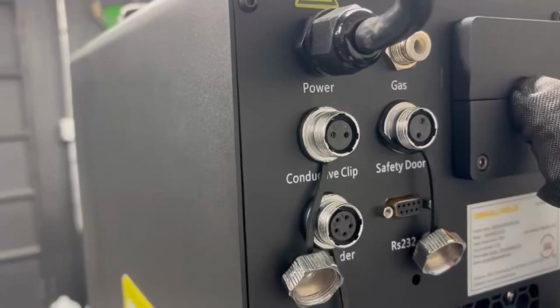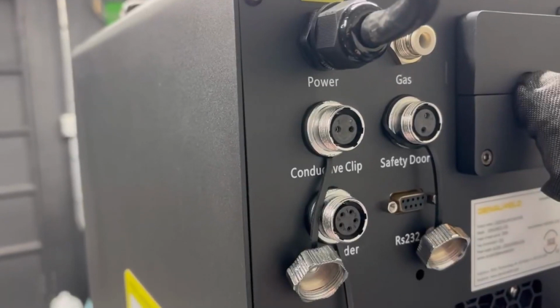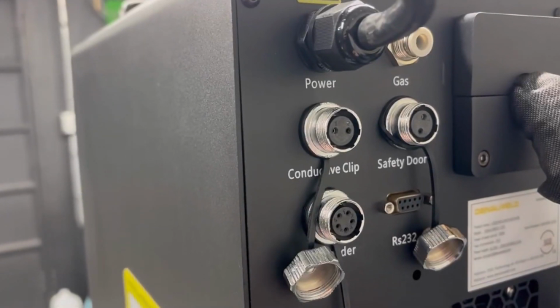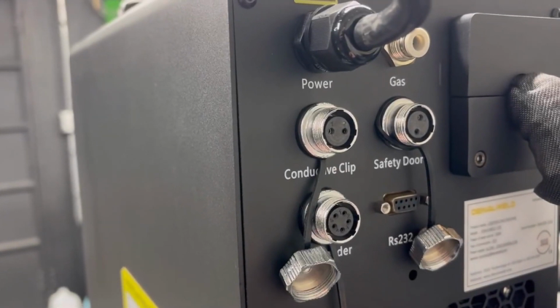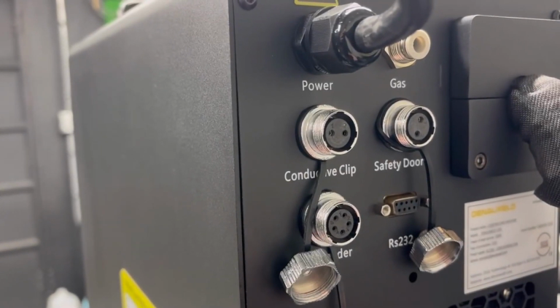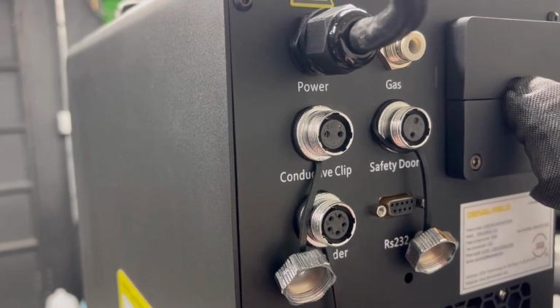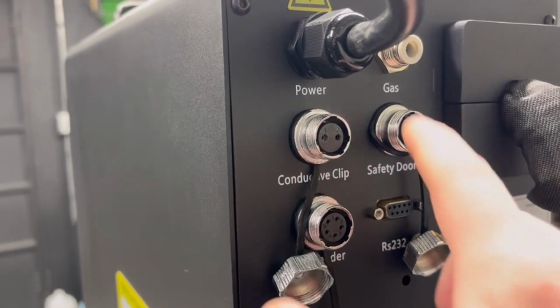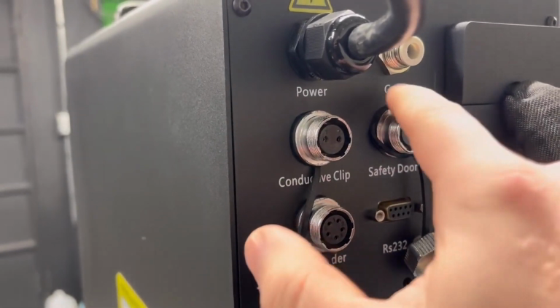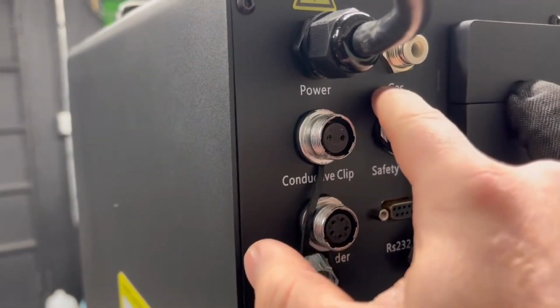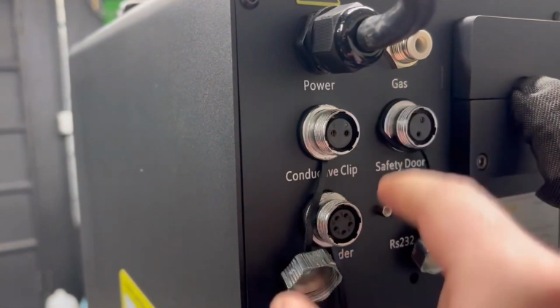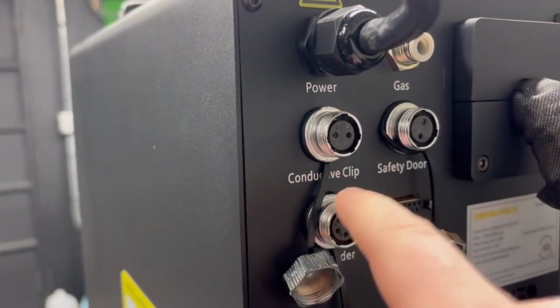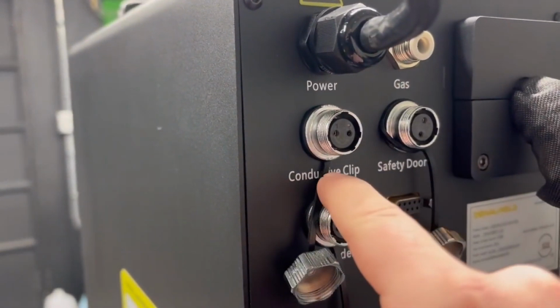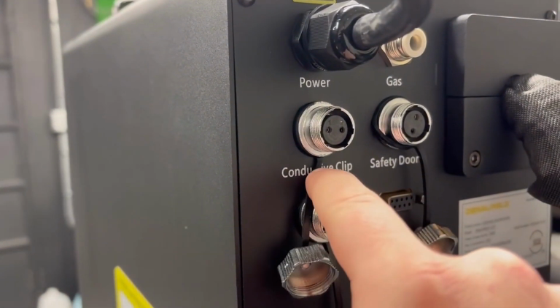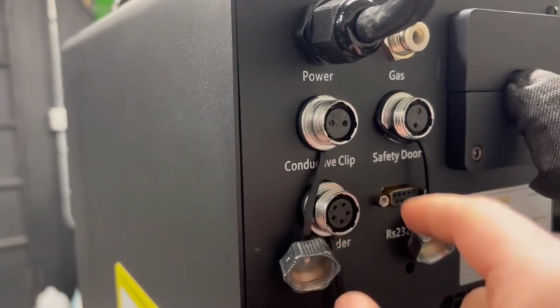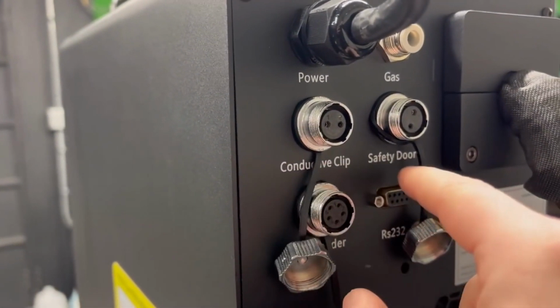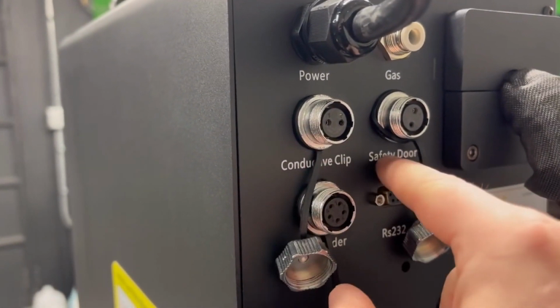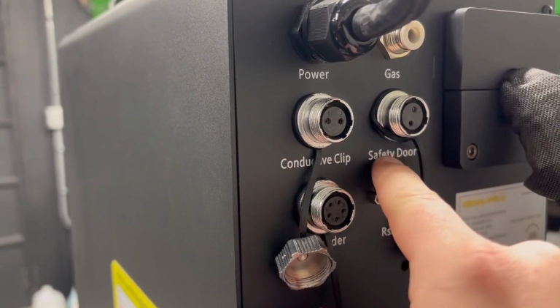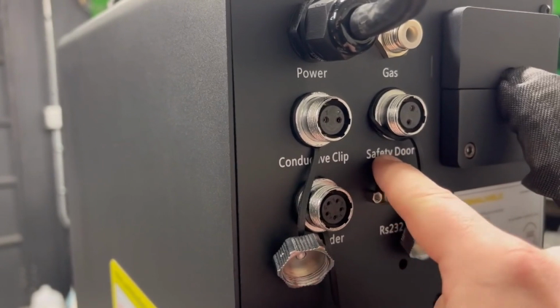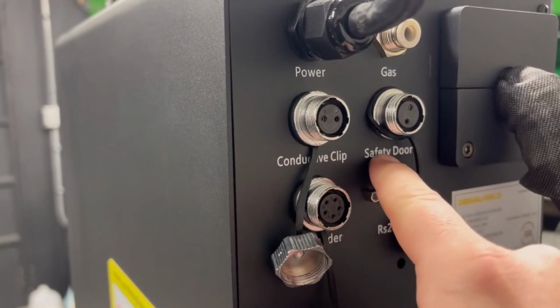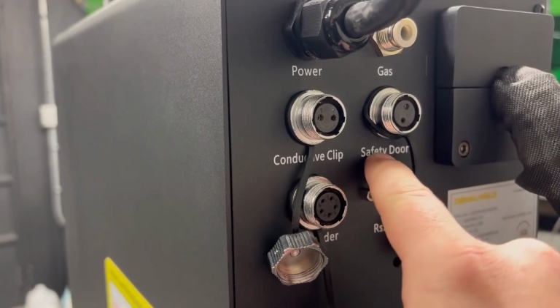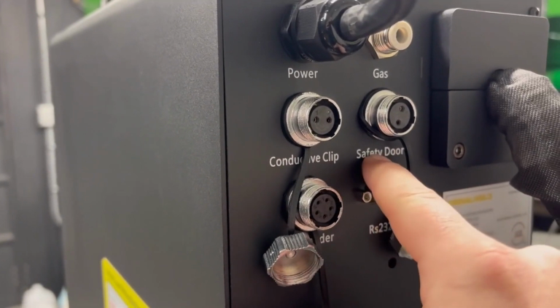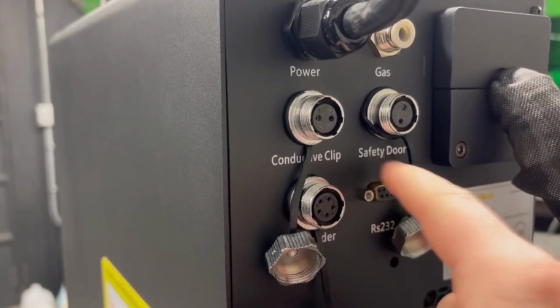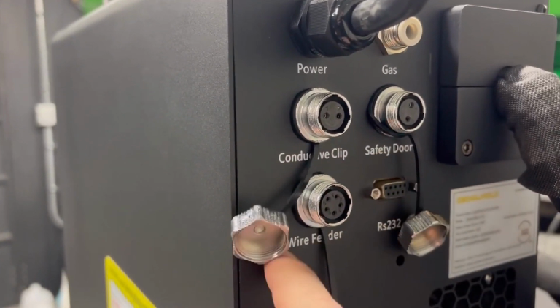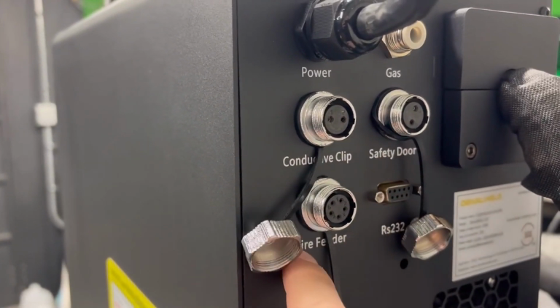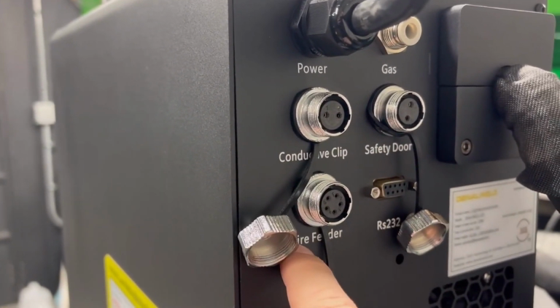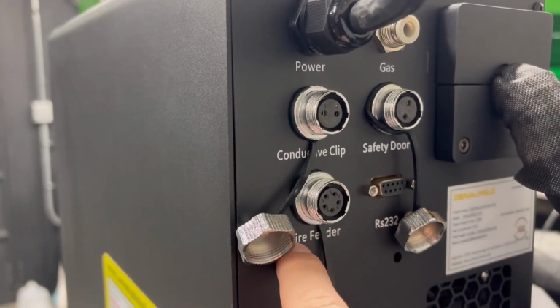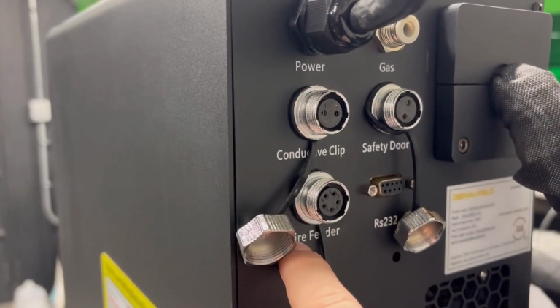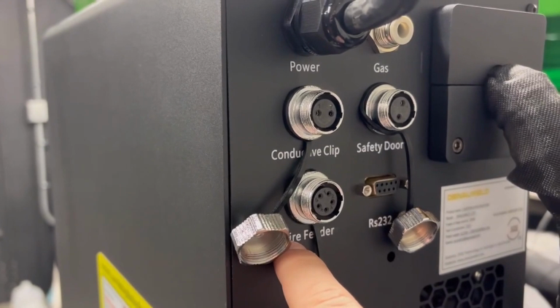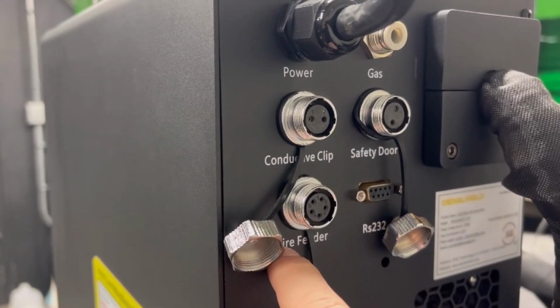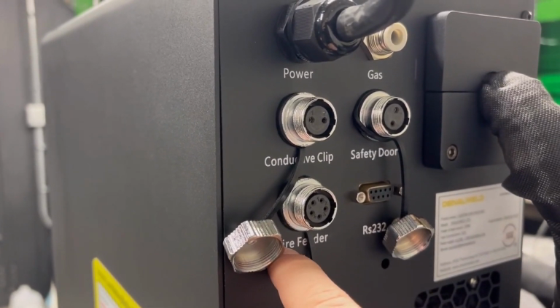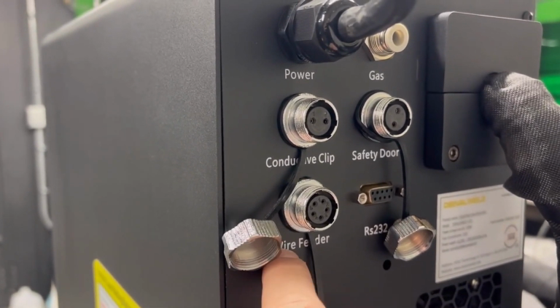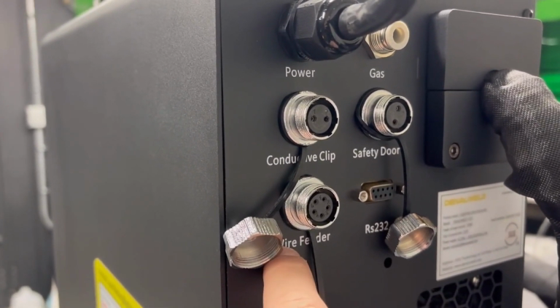On the back of the machine you will find your quick connects: your gas quick connect, conductive quick connect, safety door which interlocks to keep you and your party safe, and your wire feeder to go ahead and change wire feeders on the go.